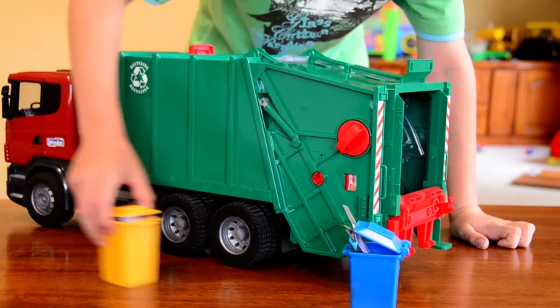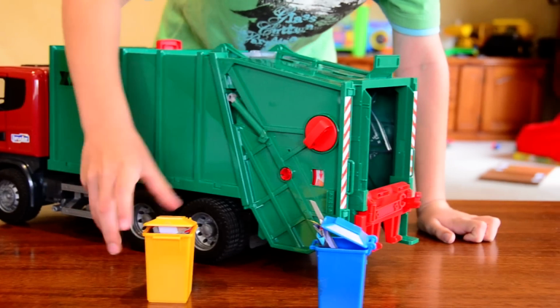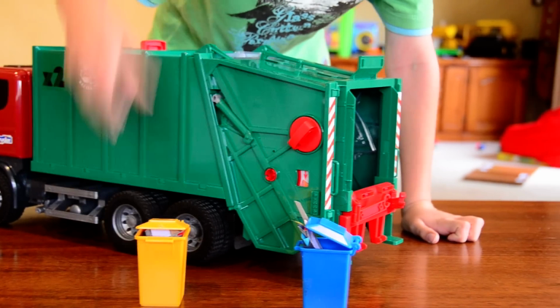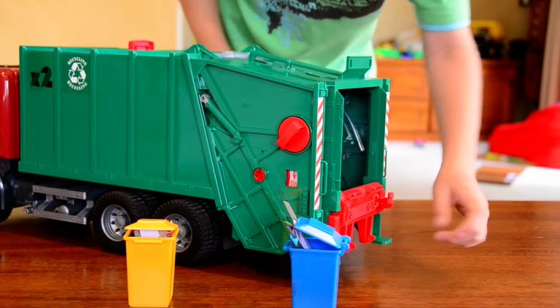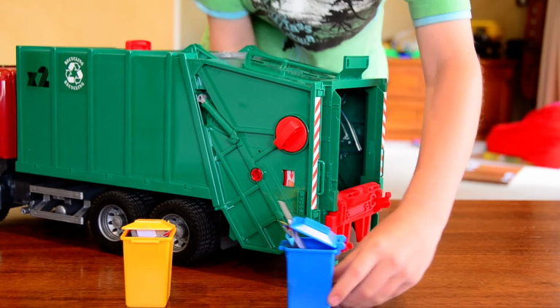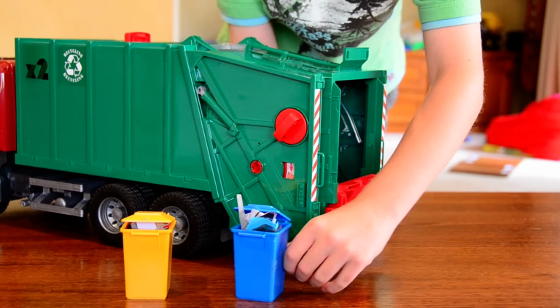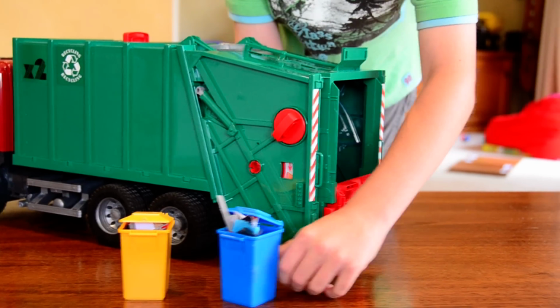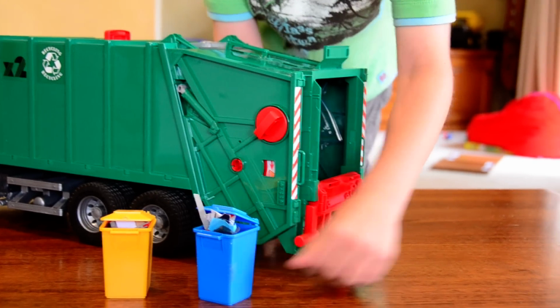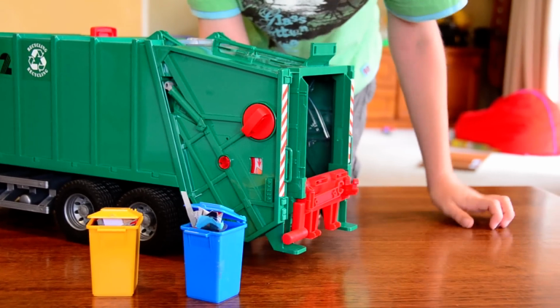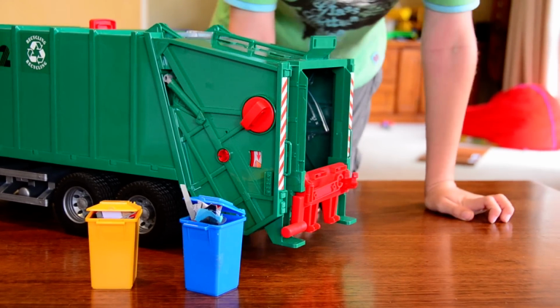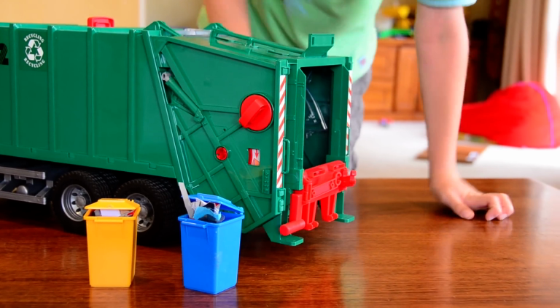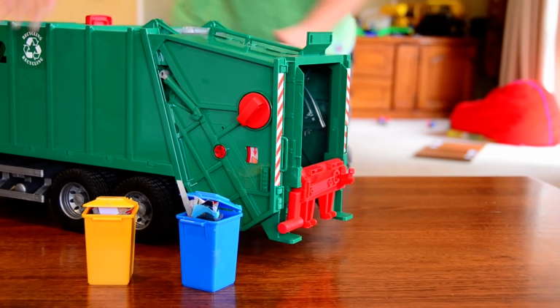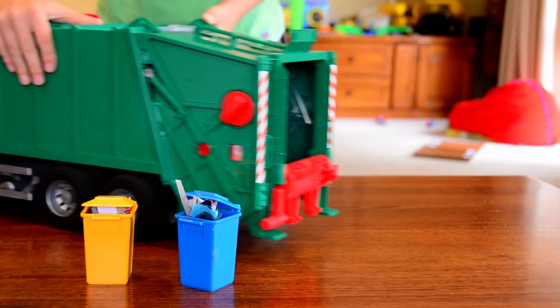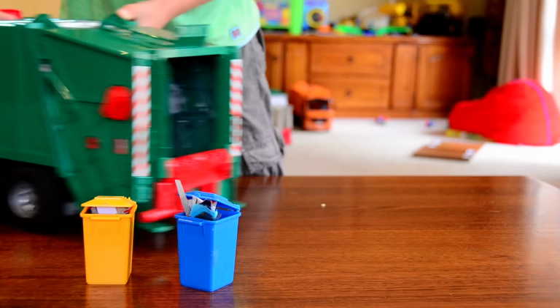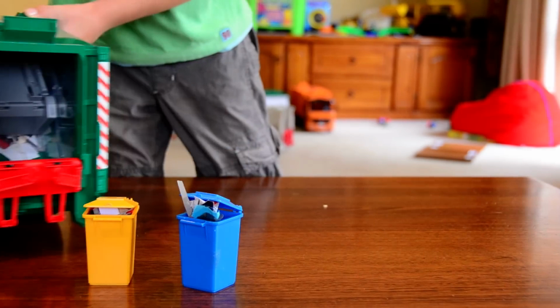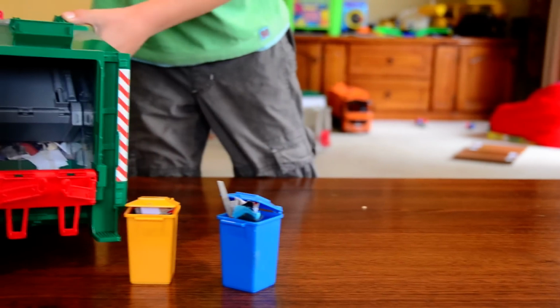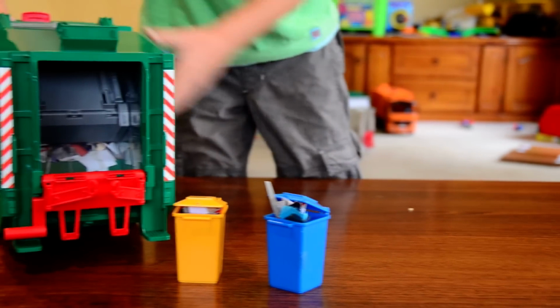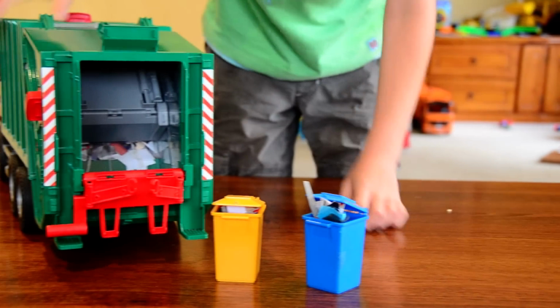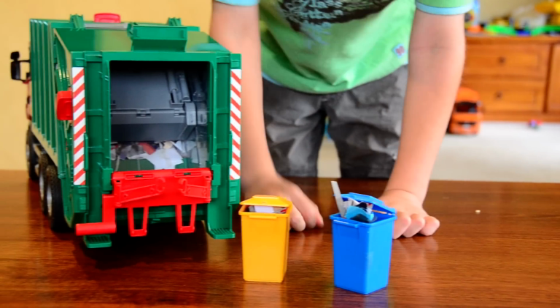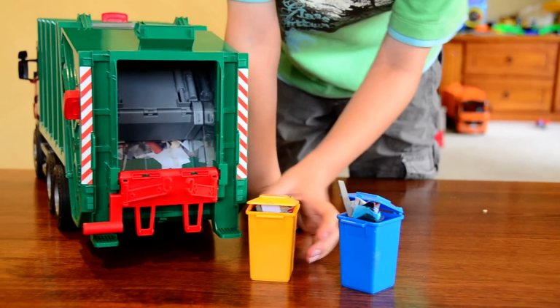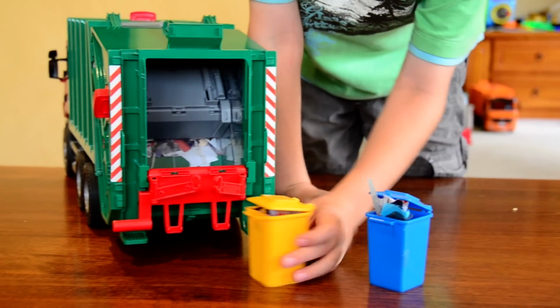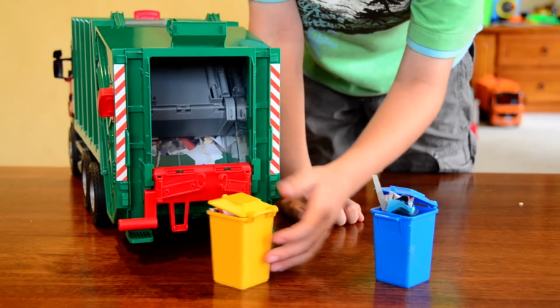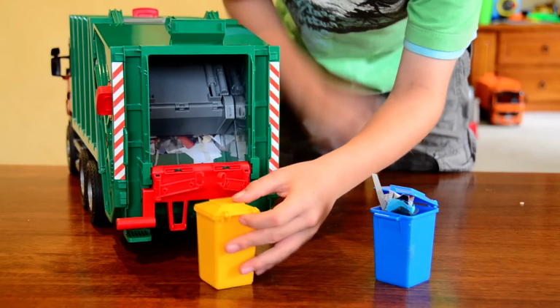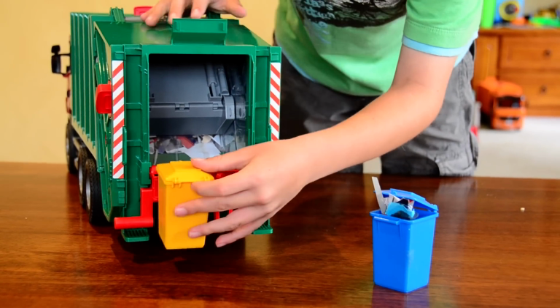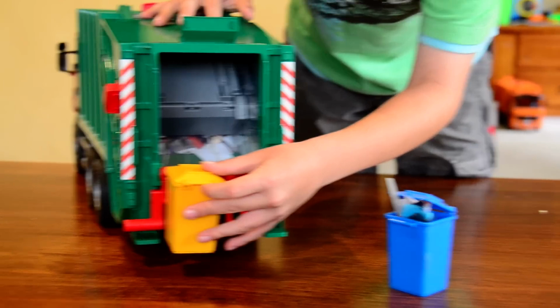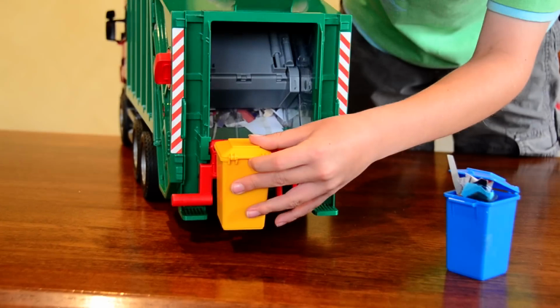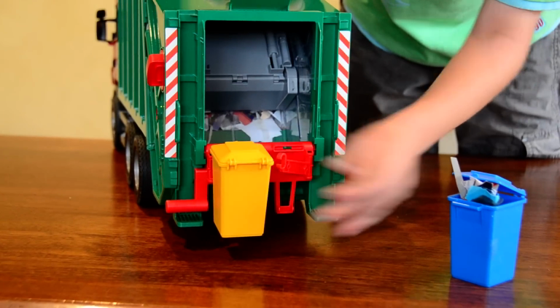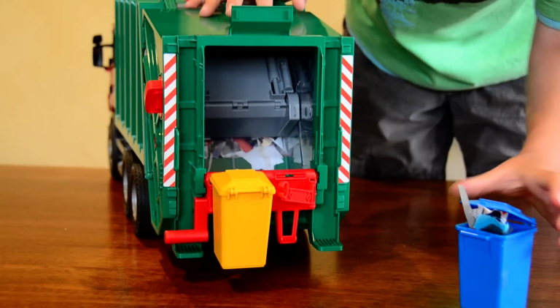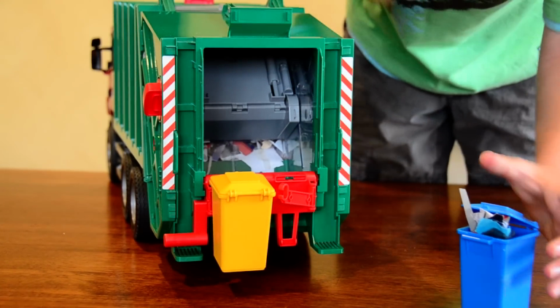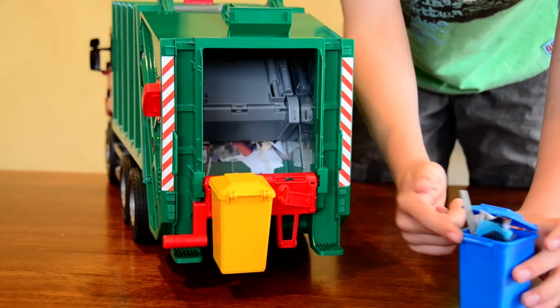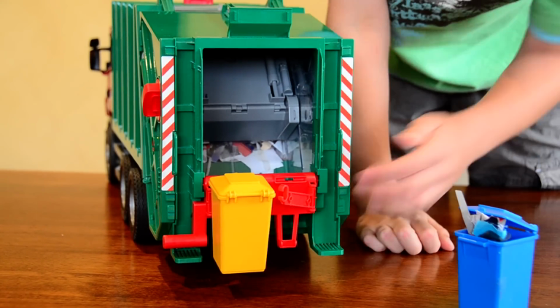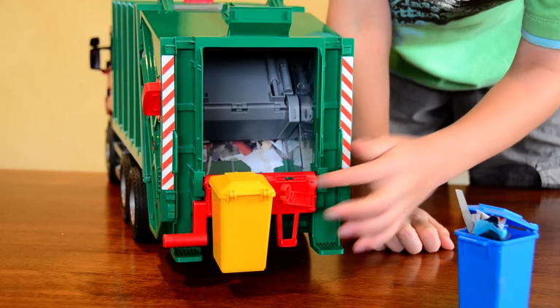It comes with two bins, blue and yellow. So you hook them on to the back — the little hooks go in there.